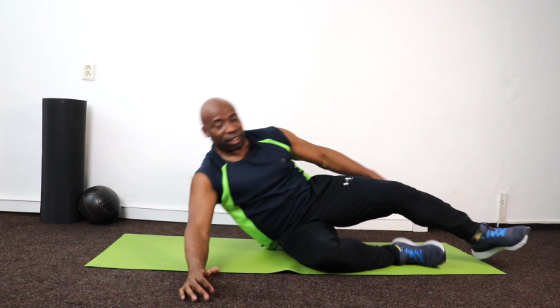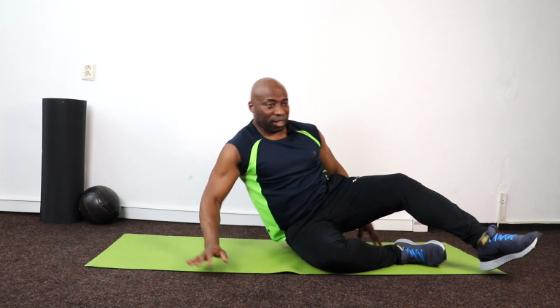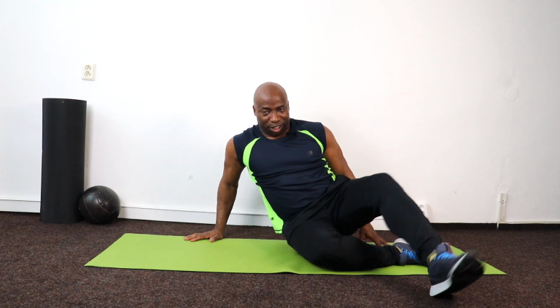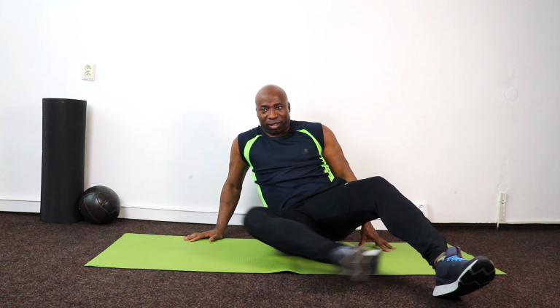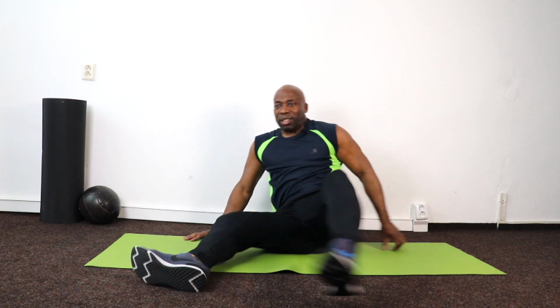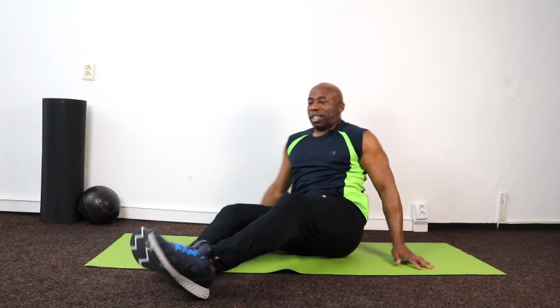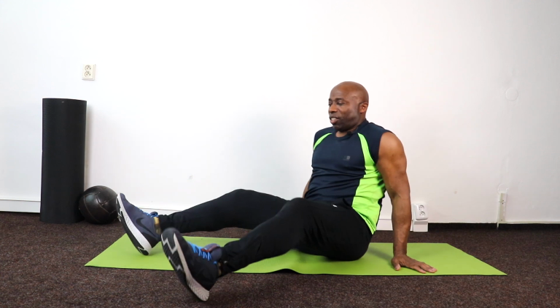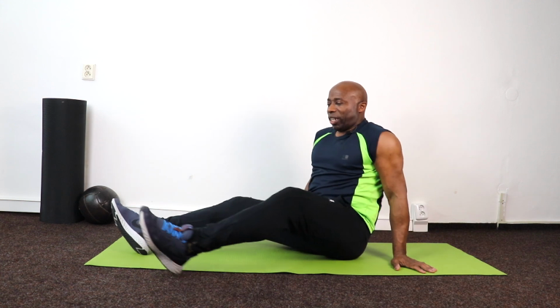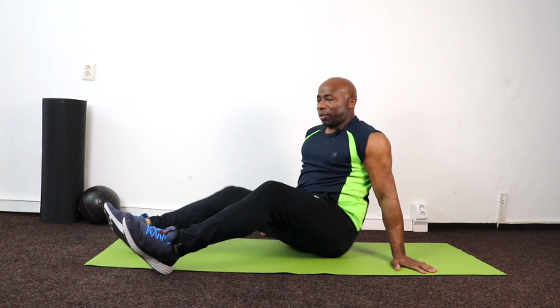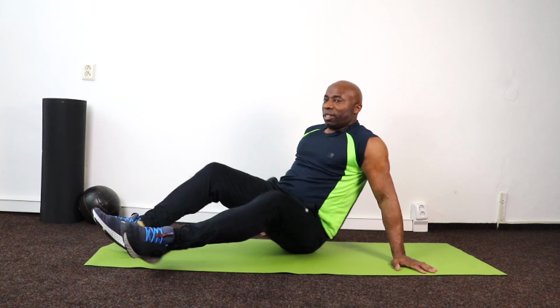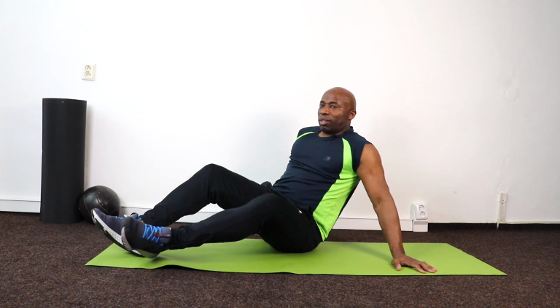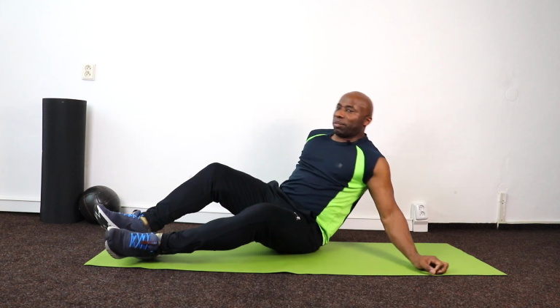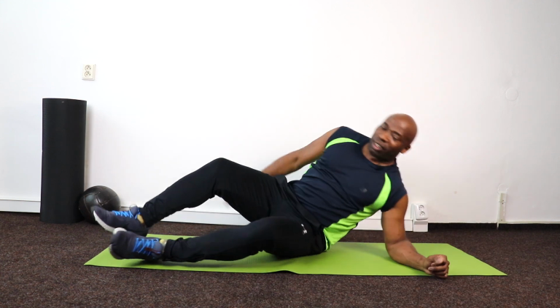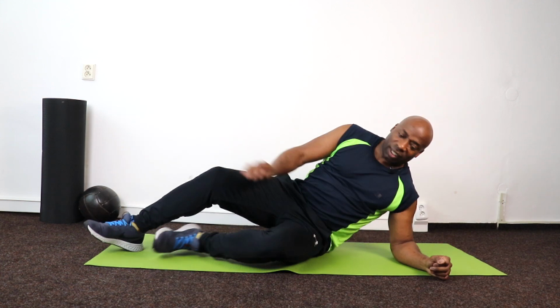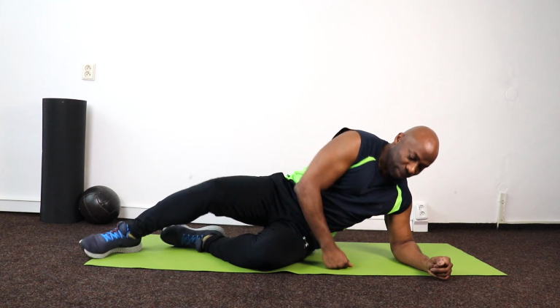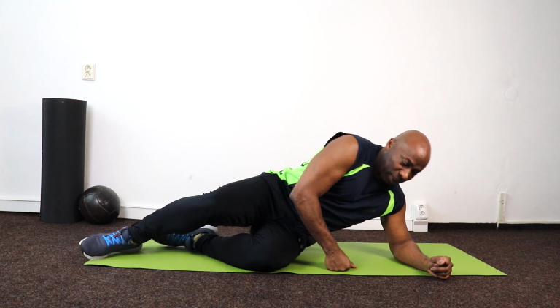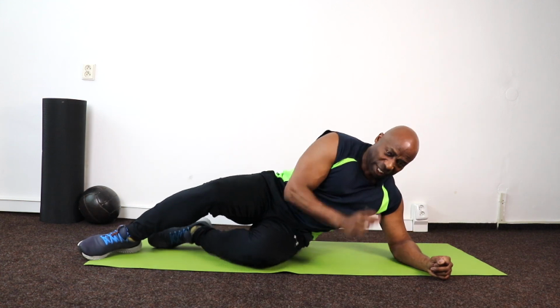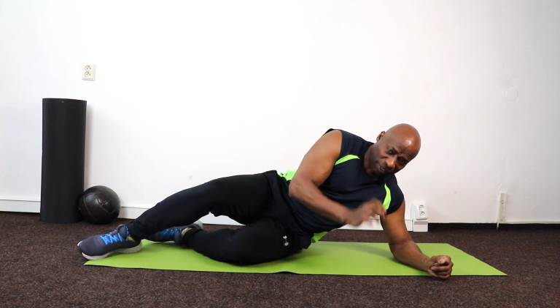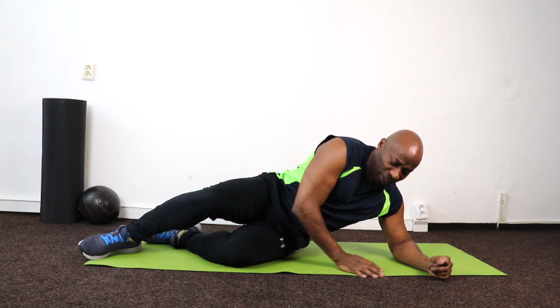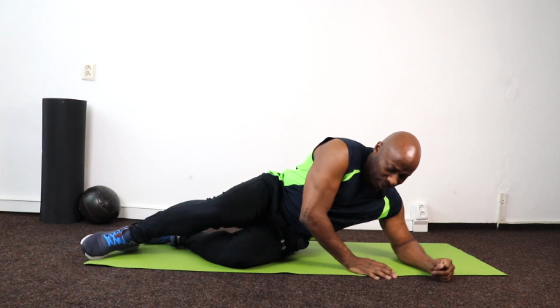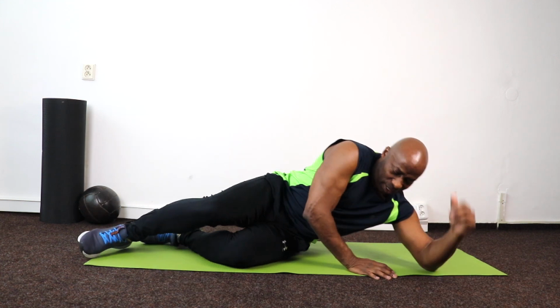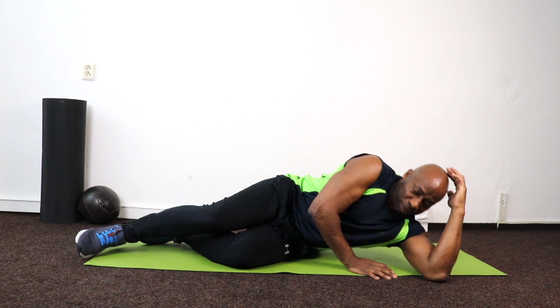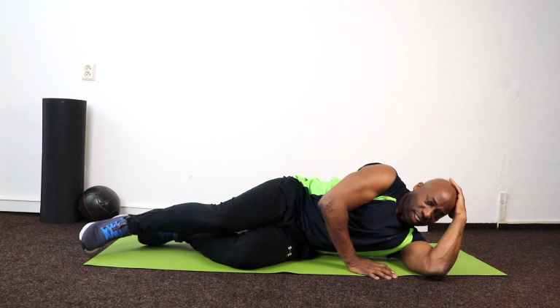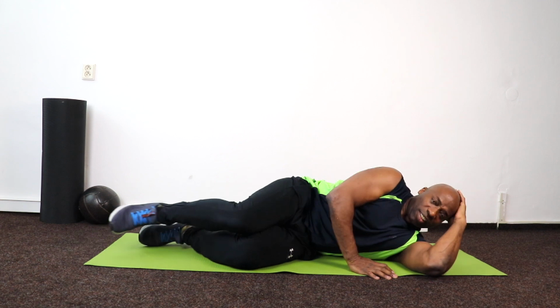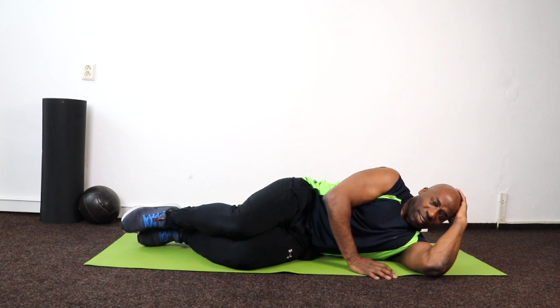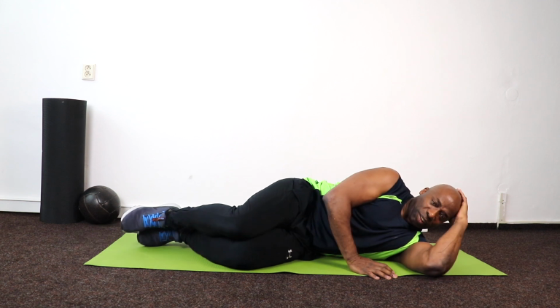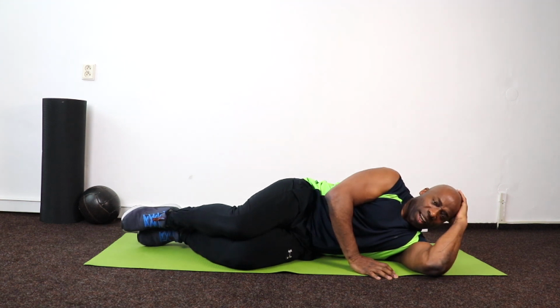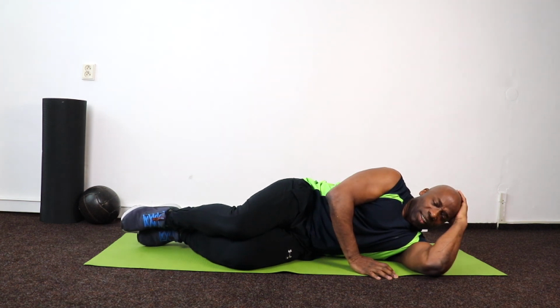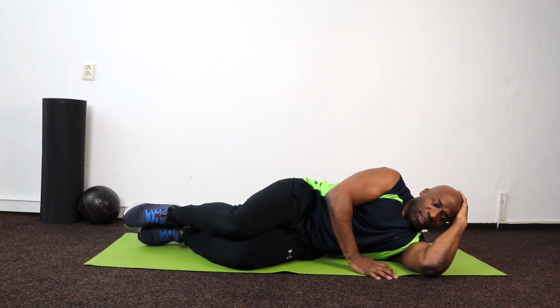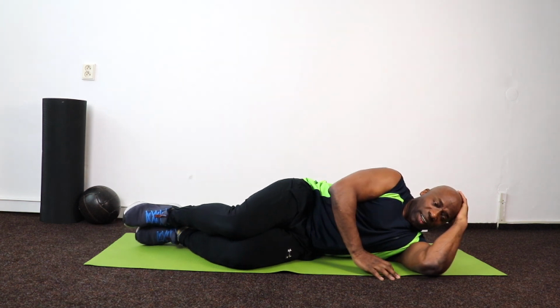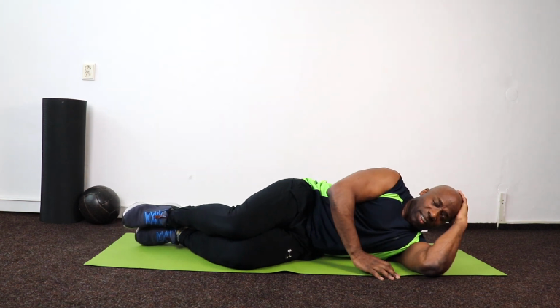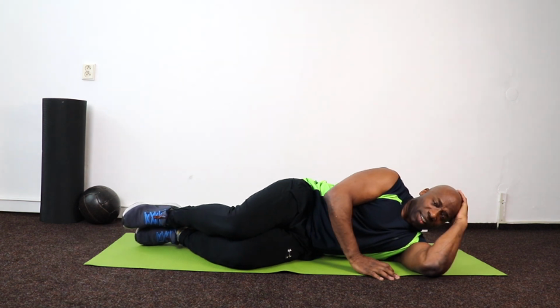Oh boy — and the other side! Come on, let's get straight into it. No time to cry, but I'm going to make a little variation on this side — it's still the same muscle group. Nice and easy.